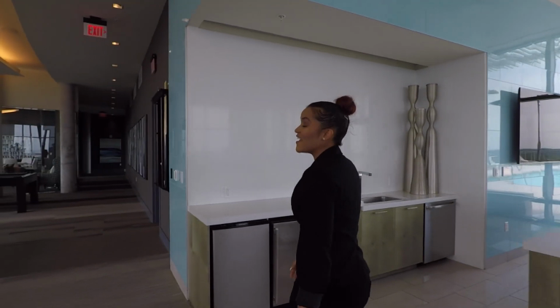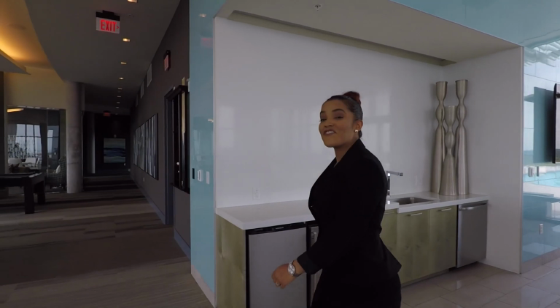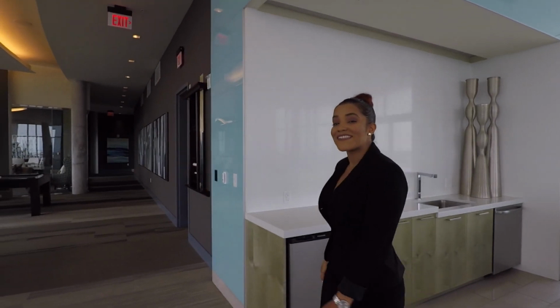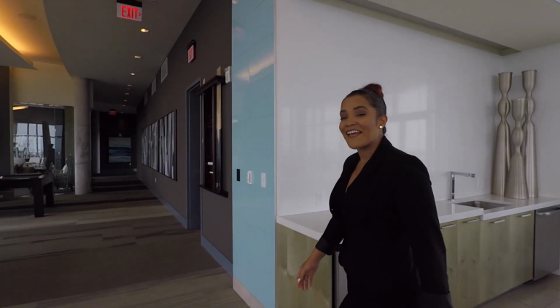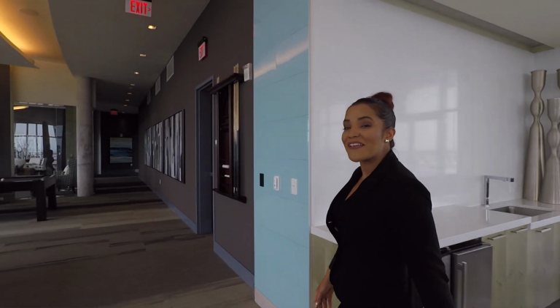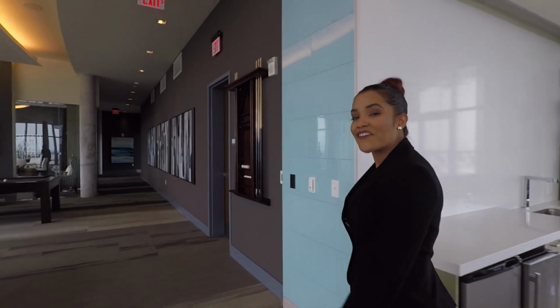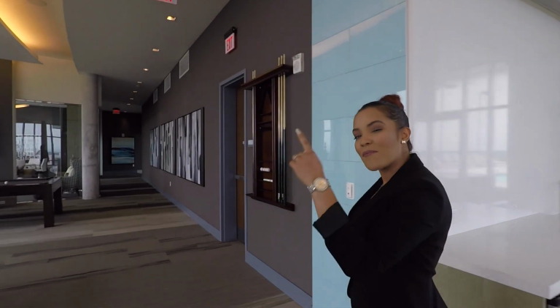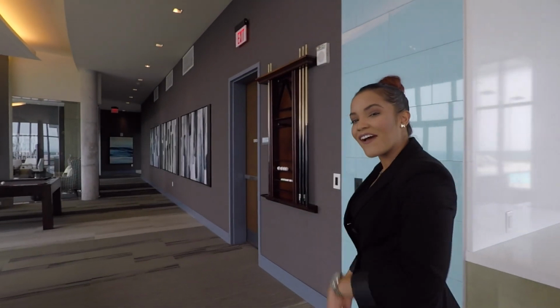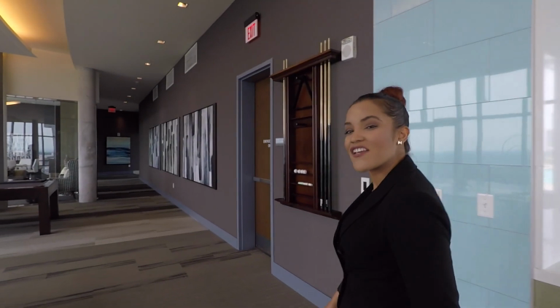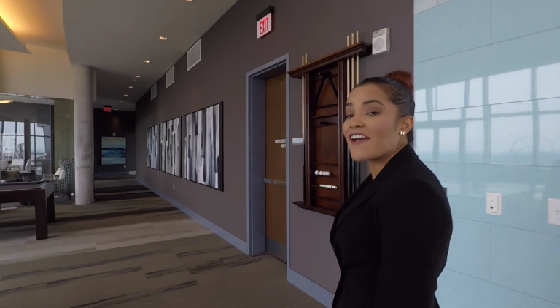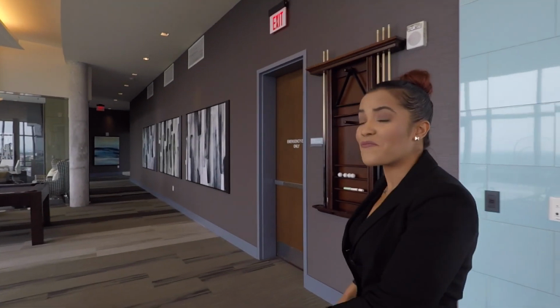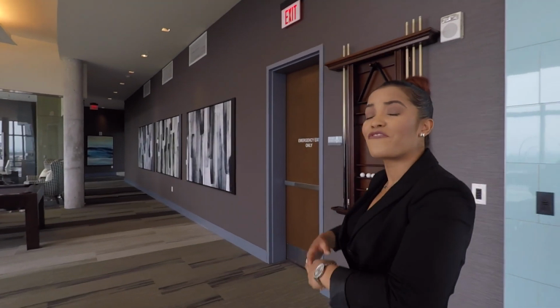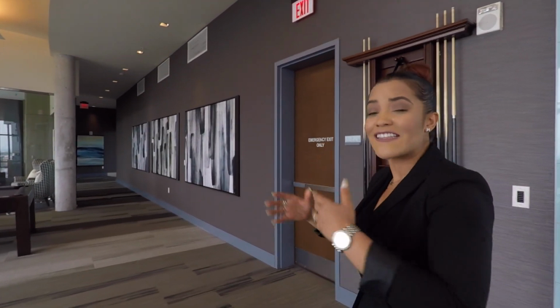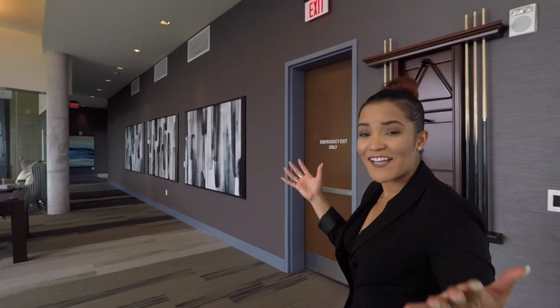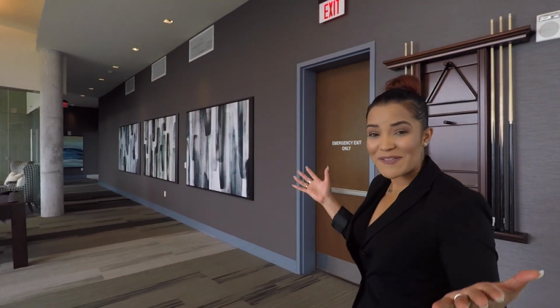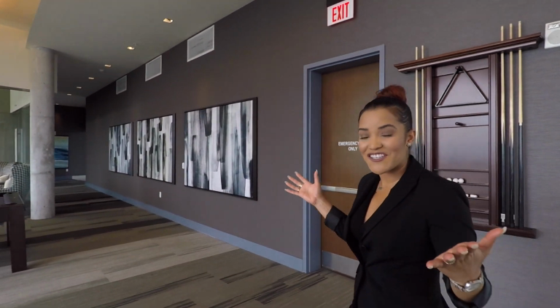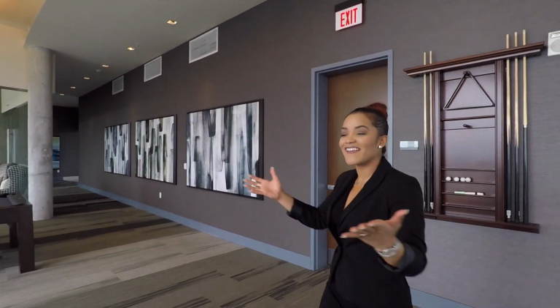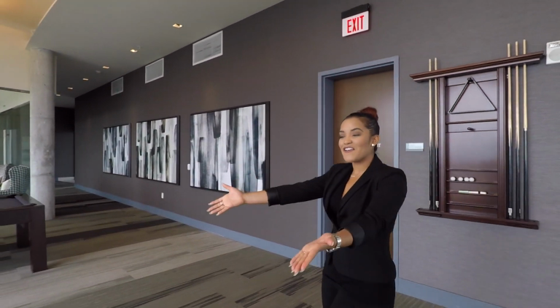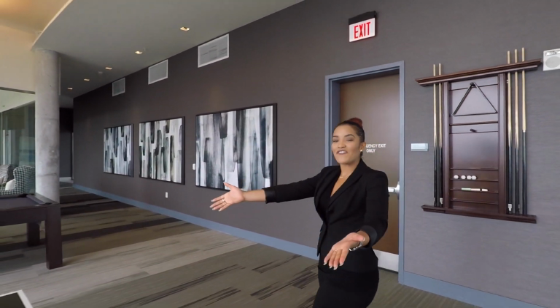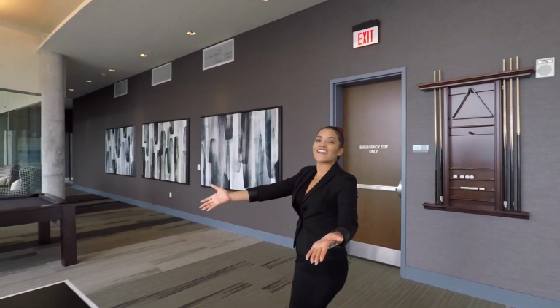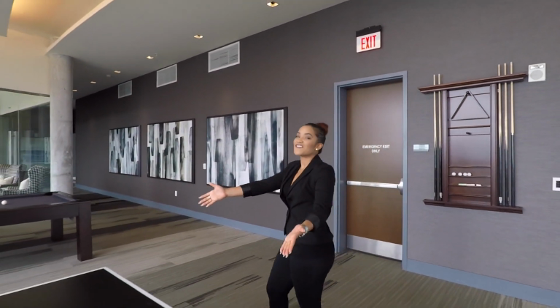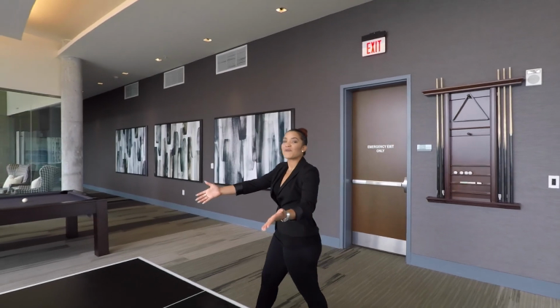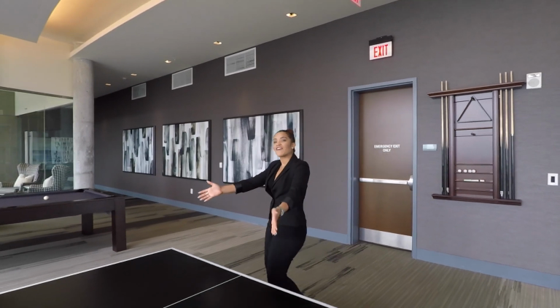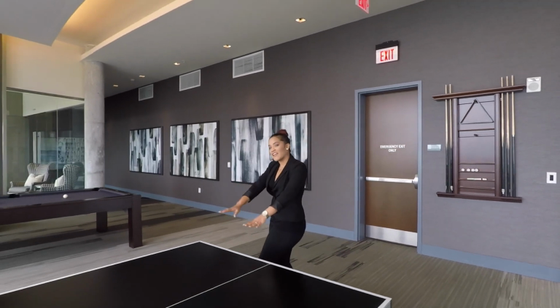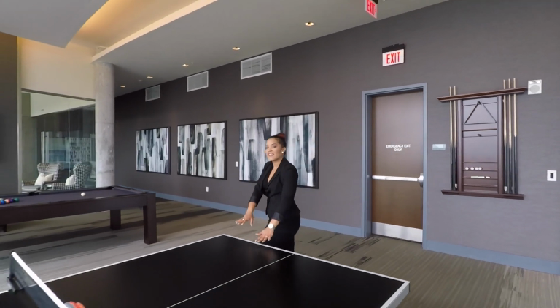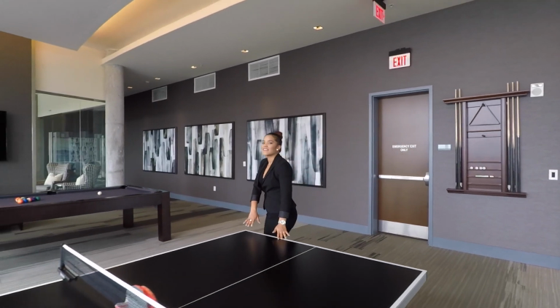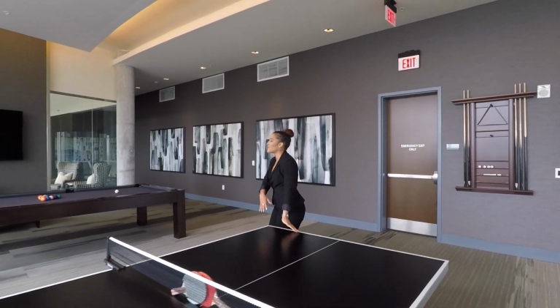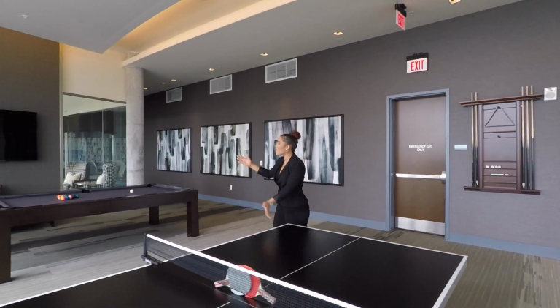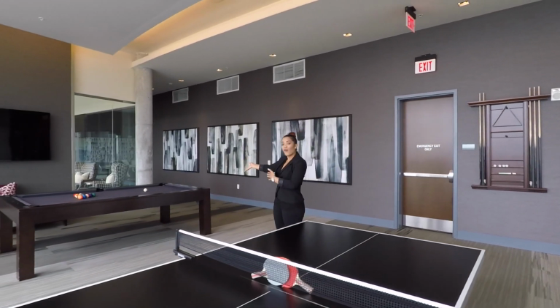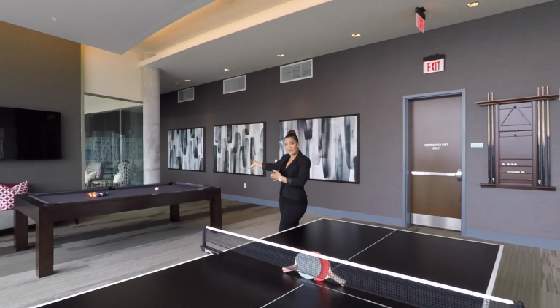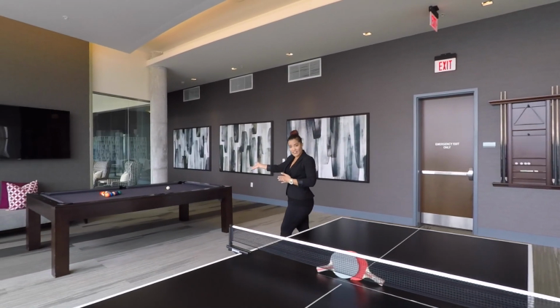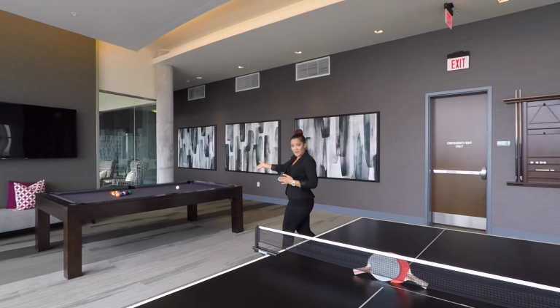If you want to take that meet and greet up a notch and have some friendly competition, feel free to use one of our table tennis tables or a billiard table.